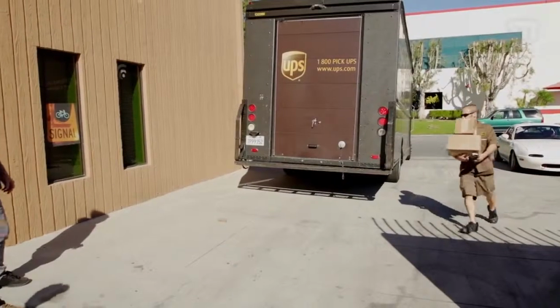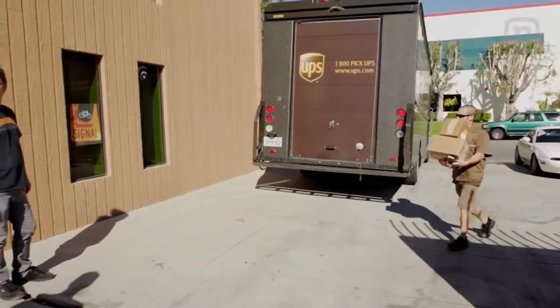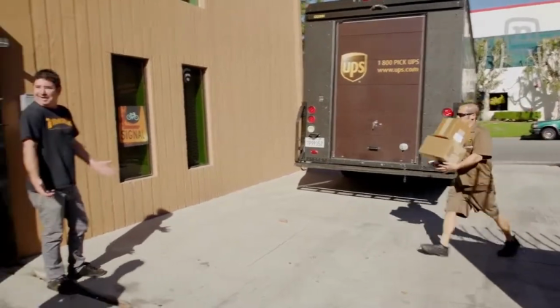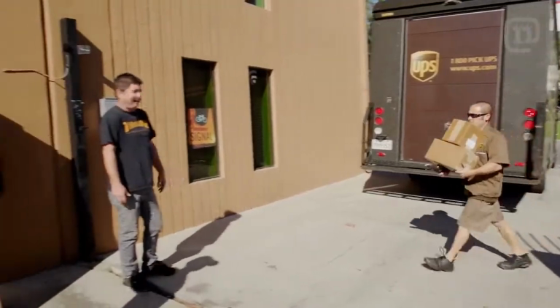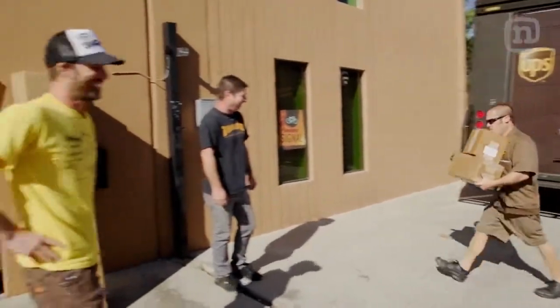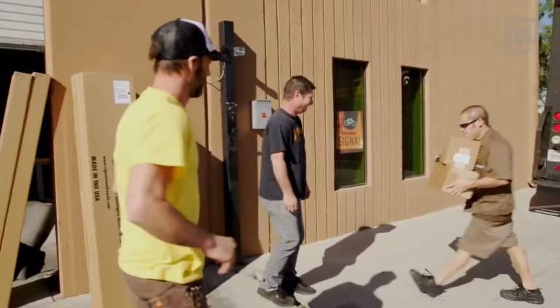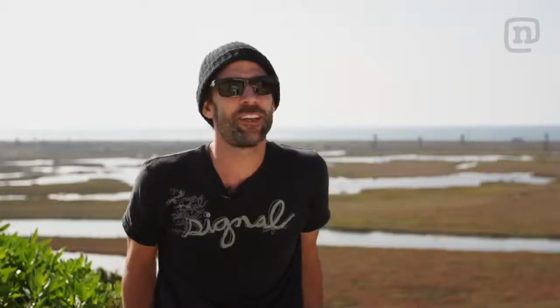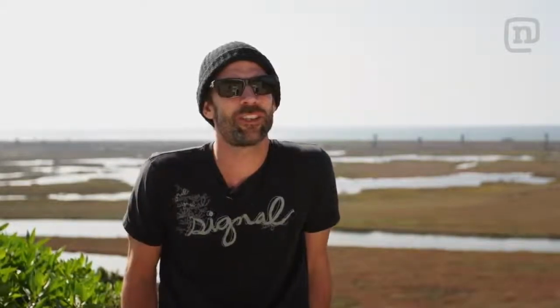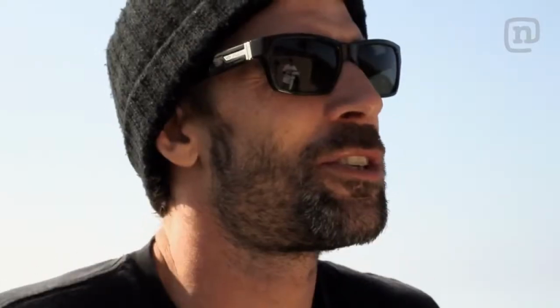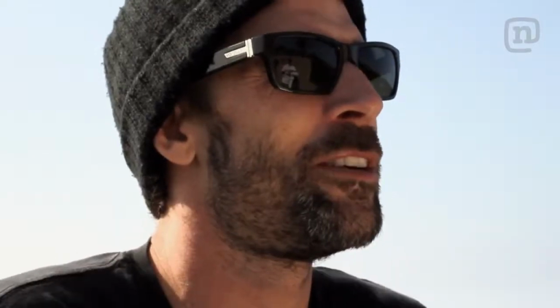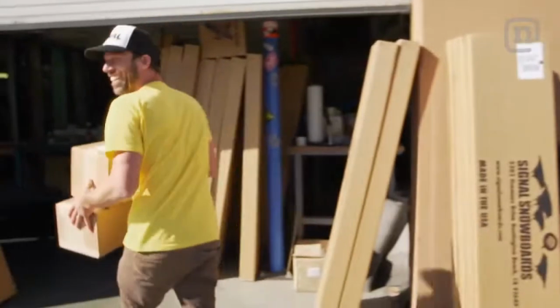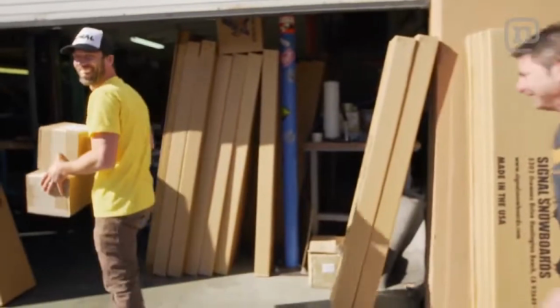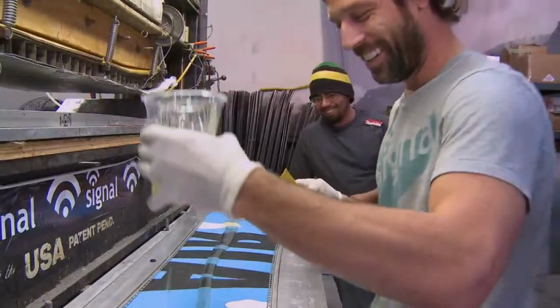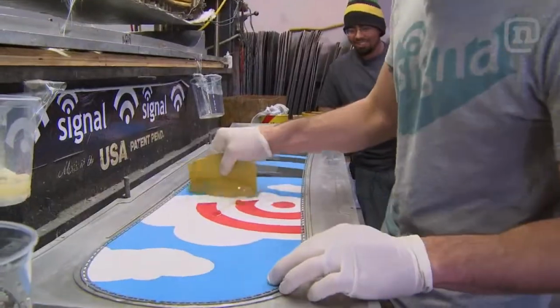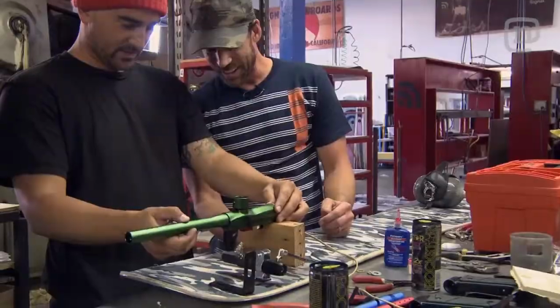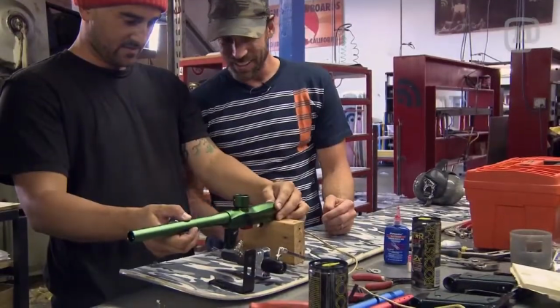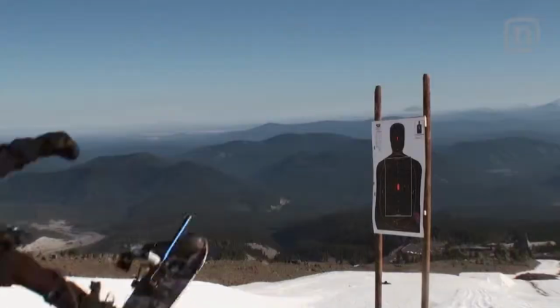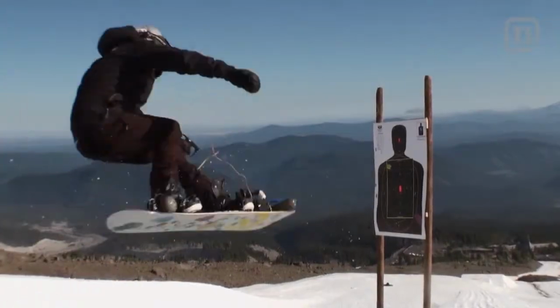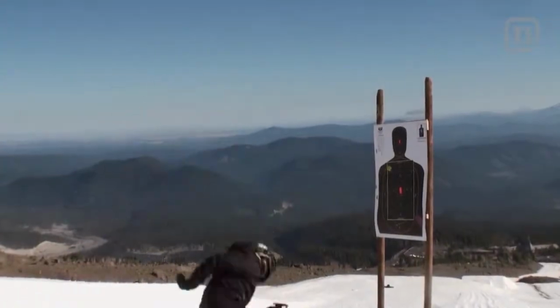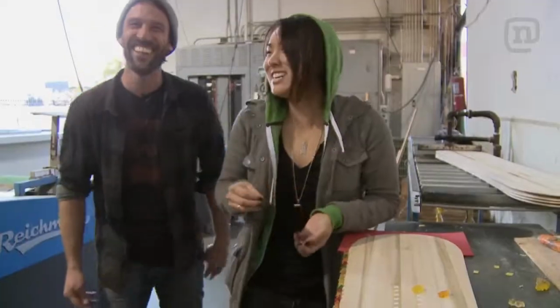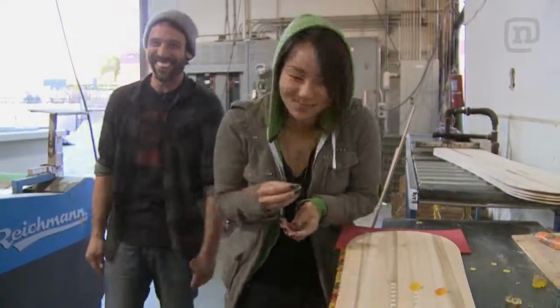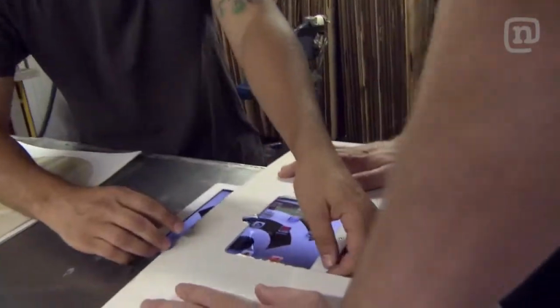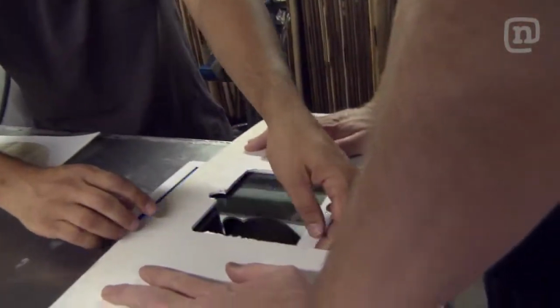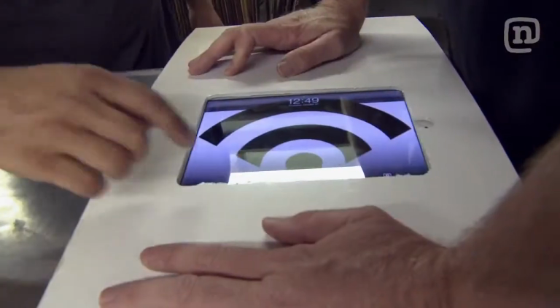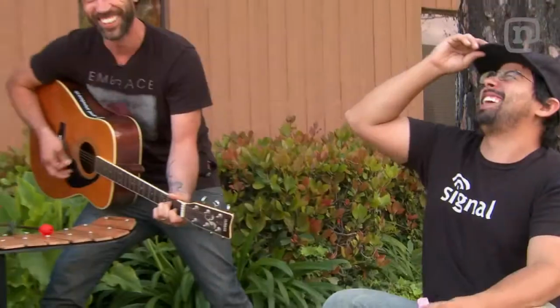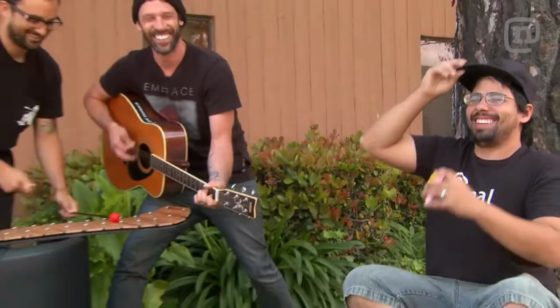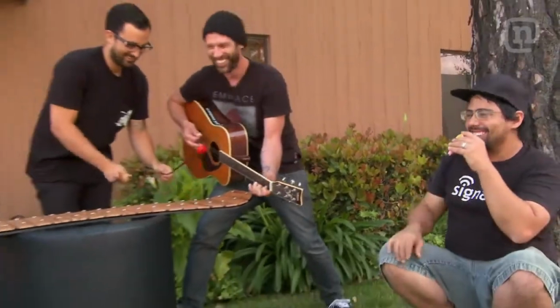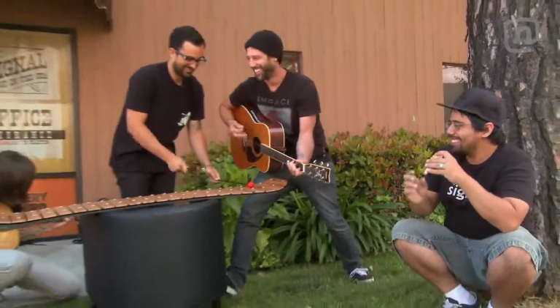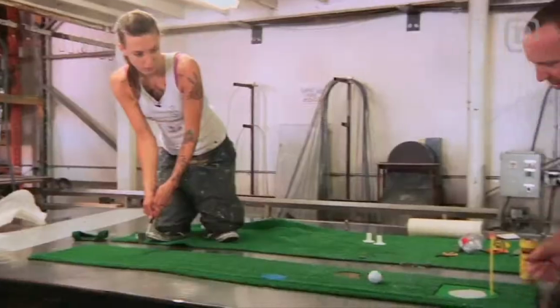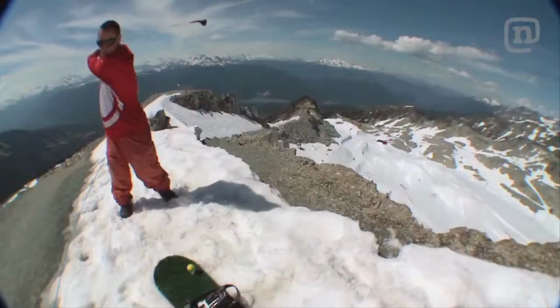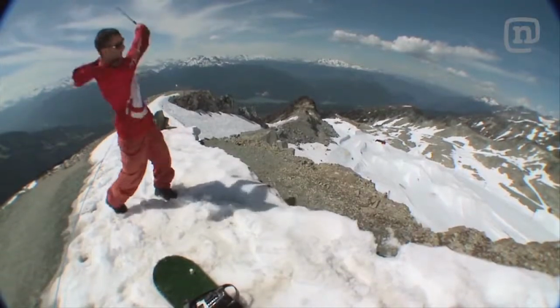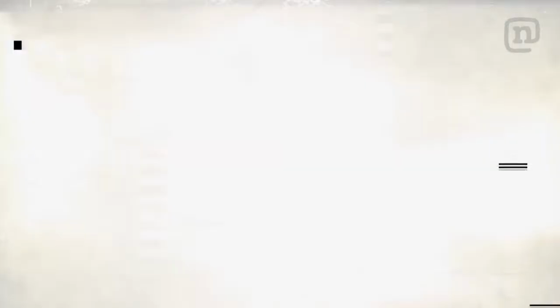This month on Every Third Thursday, we're harnessing the power of the sun and building a solar snowboard. This is Every Third Thursday — a chance for us to have some fun in our factory, get creative with board design and materials, just get spontaneous, come up with a theme and build it.